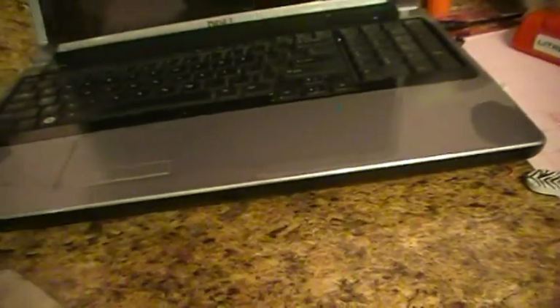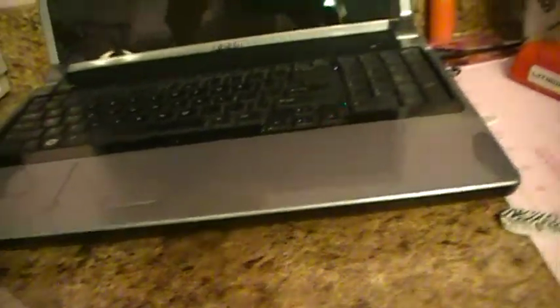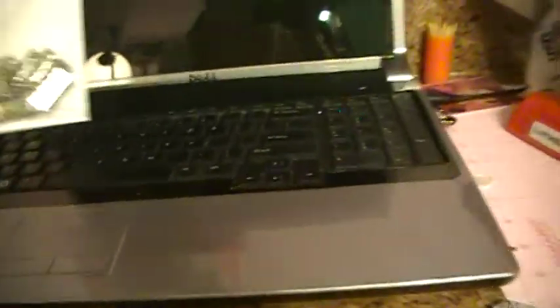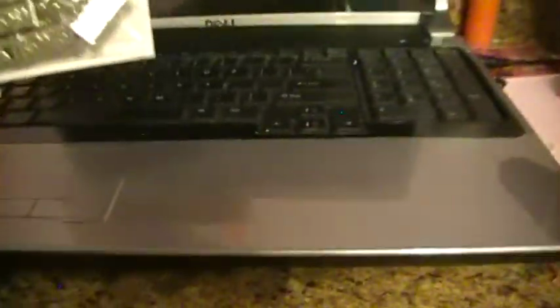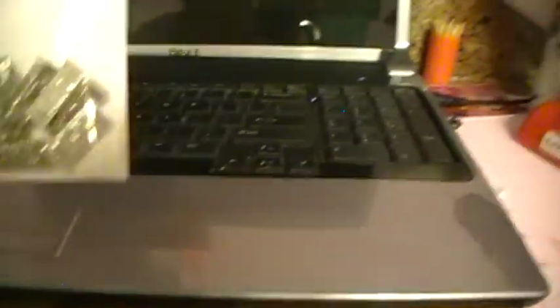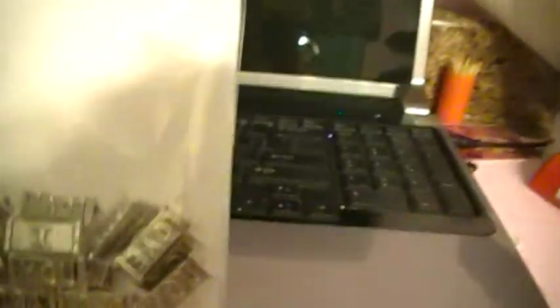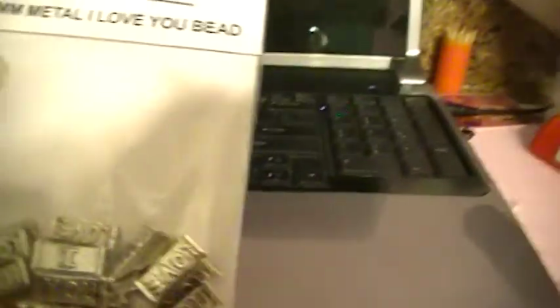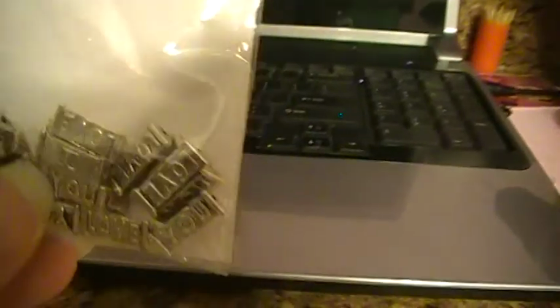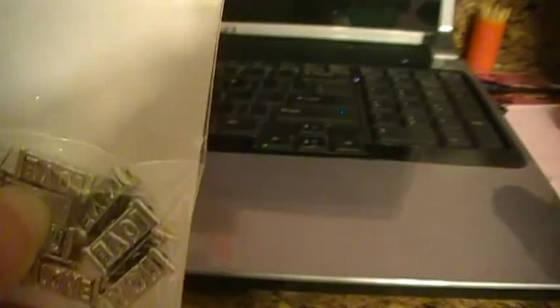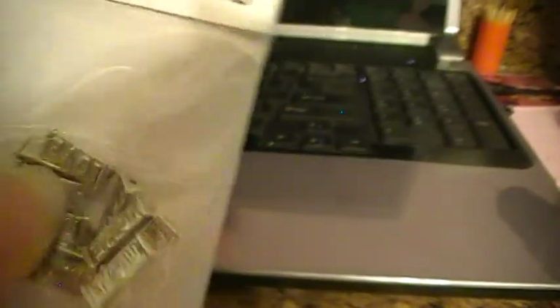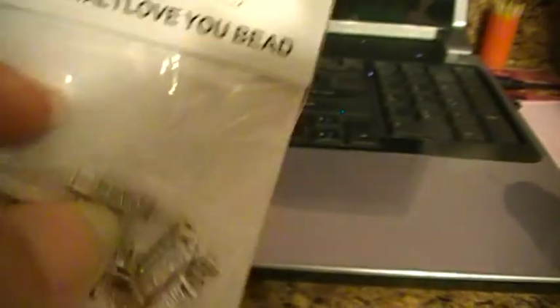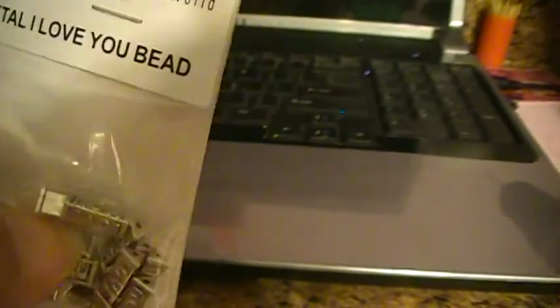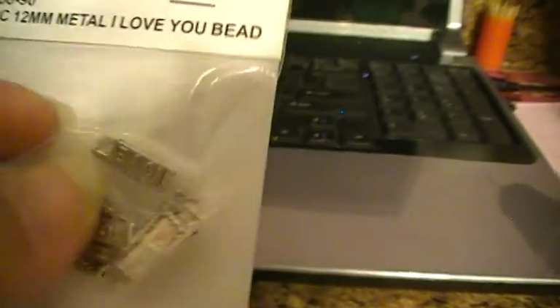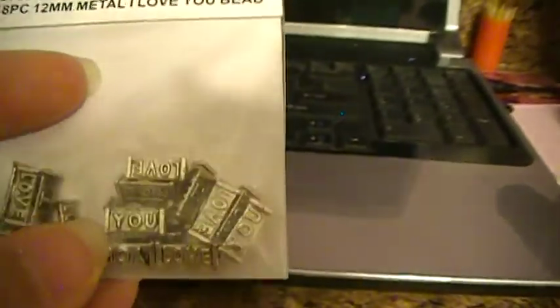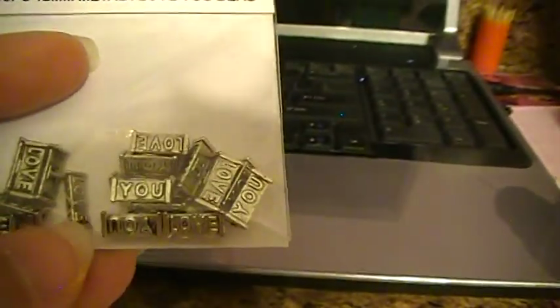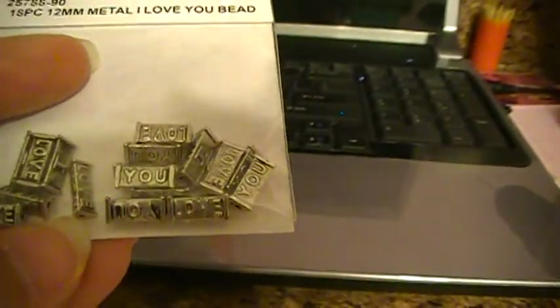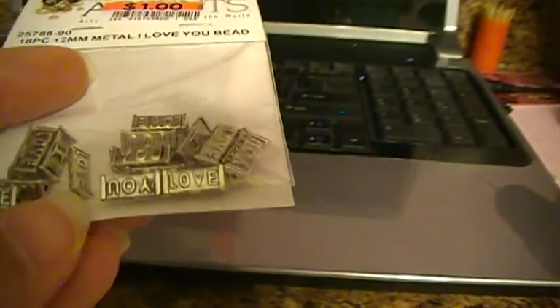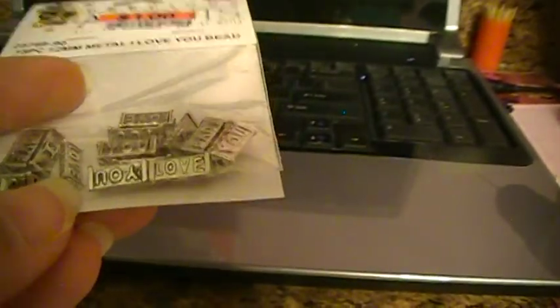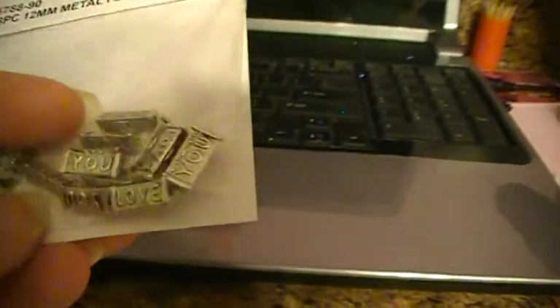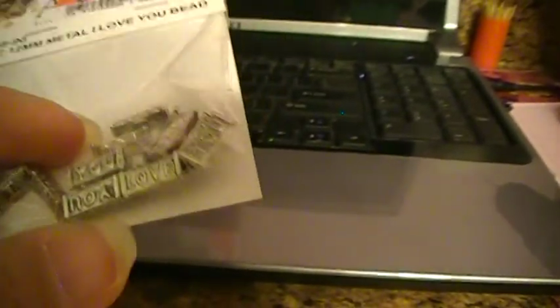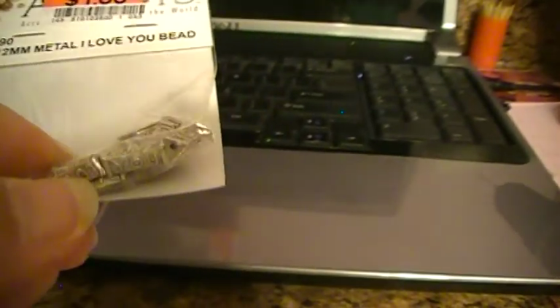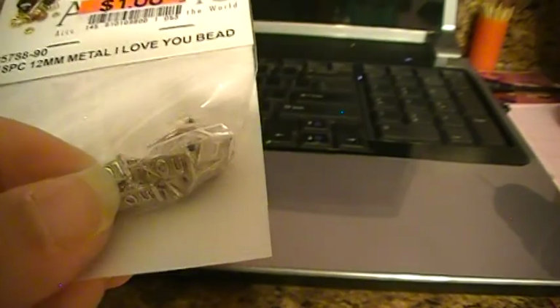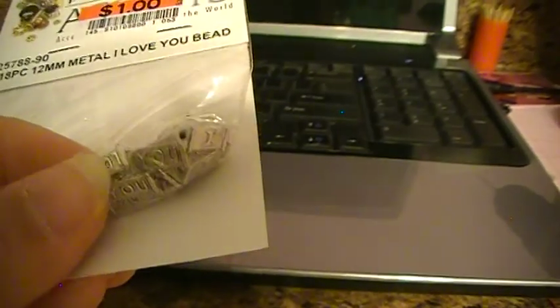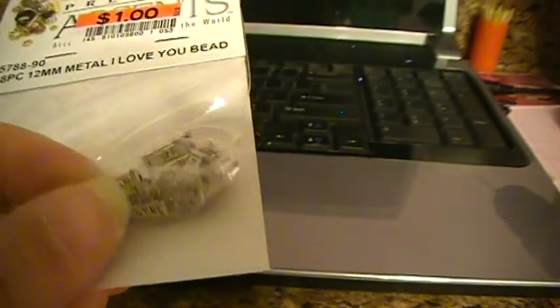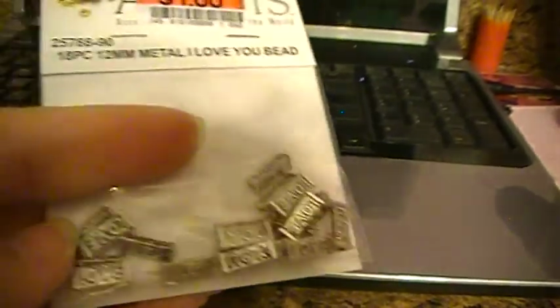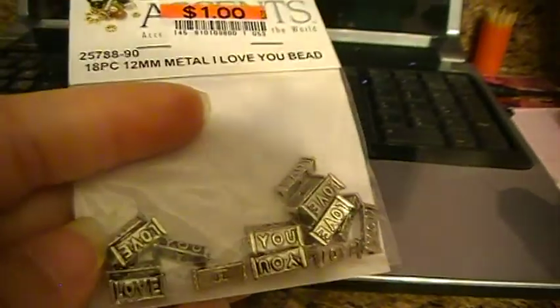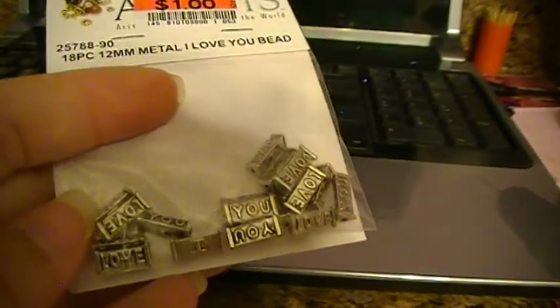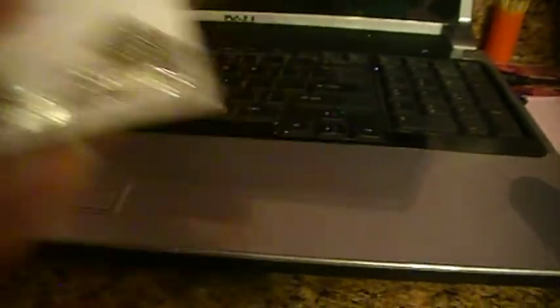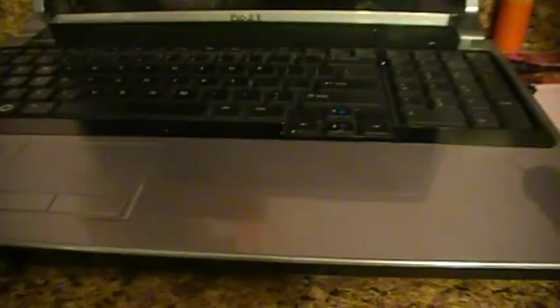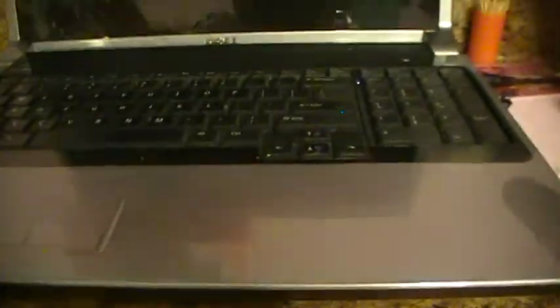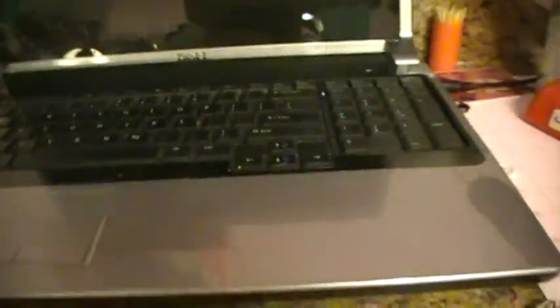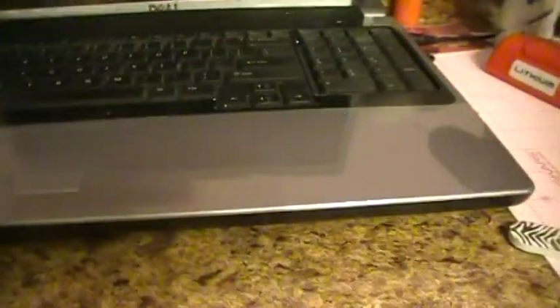And then I found these — I'm going to put these on the breast cancer charms too. They actually say 'I love you' on there, so I'm going to be making some of those.